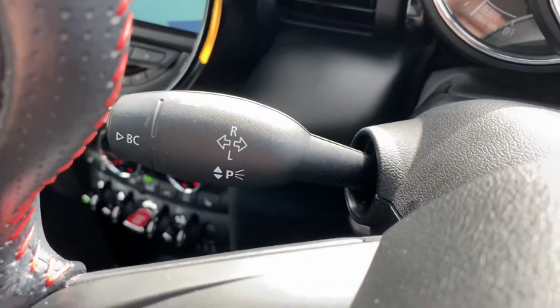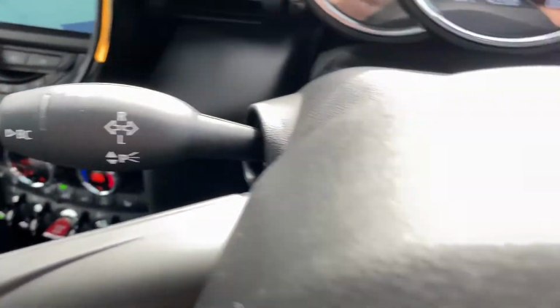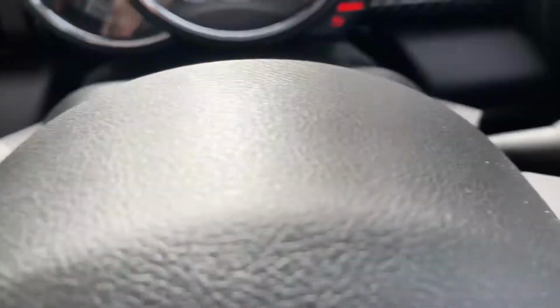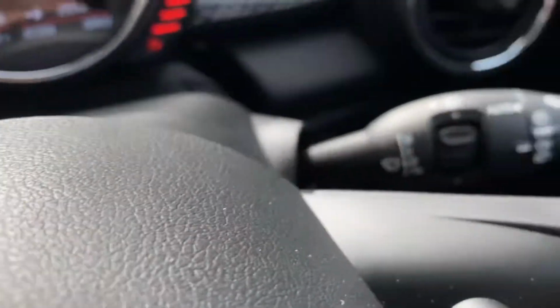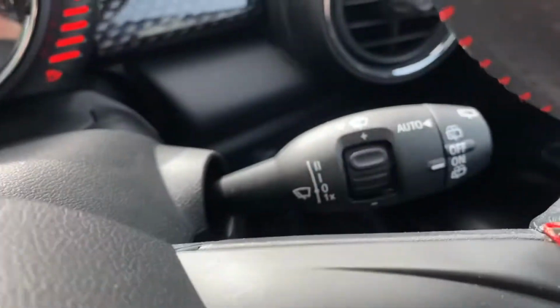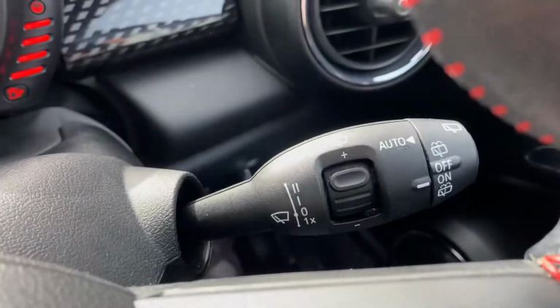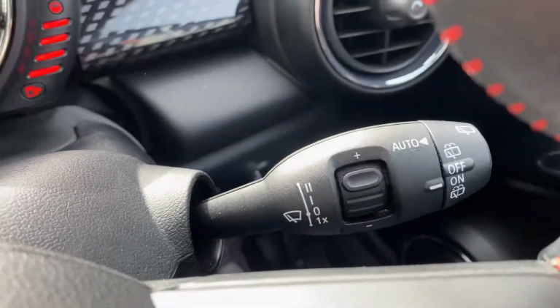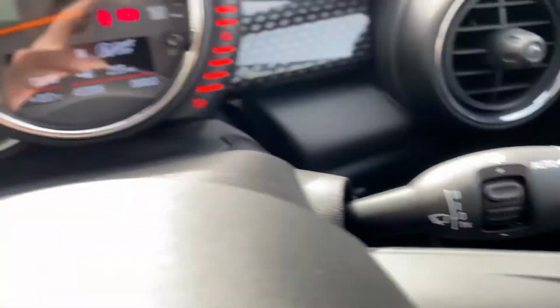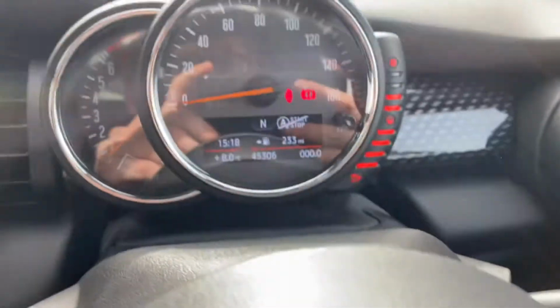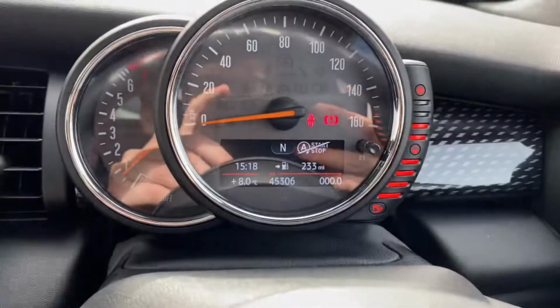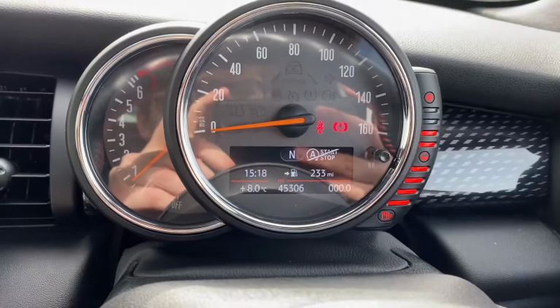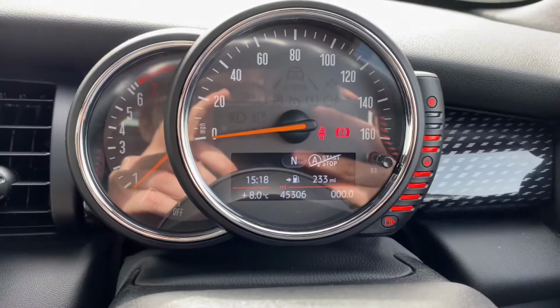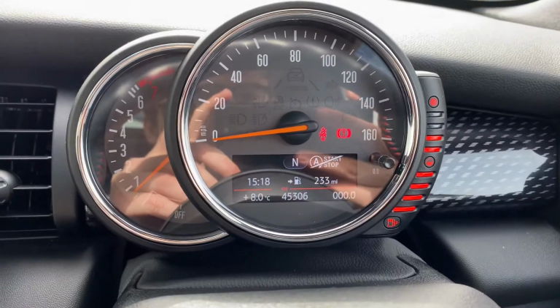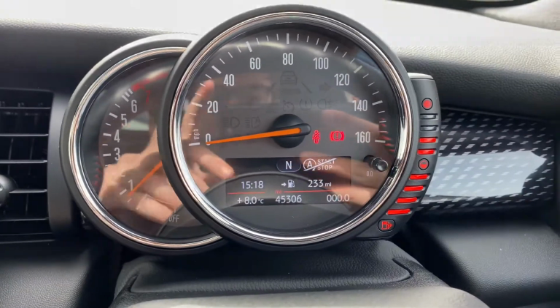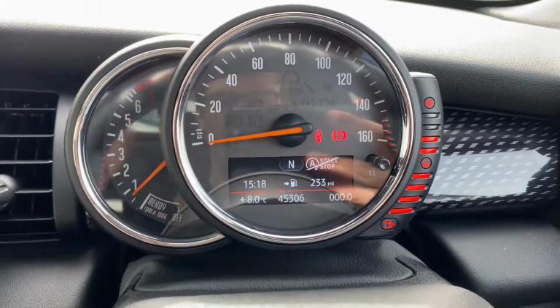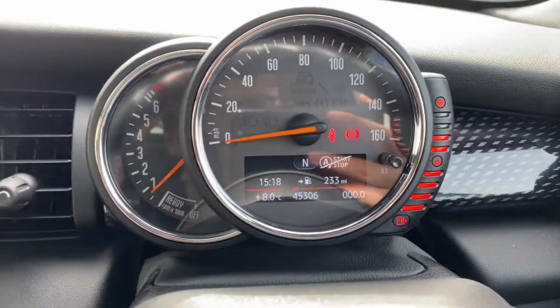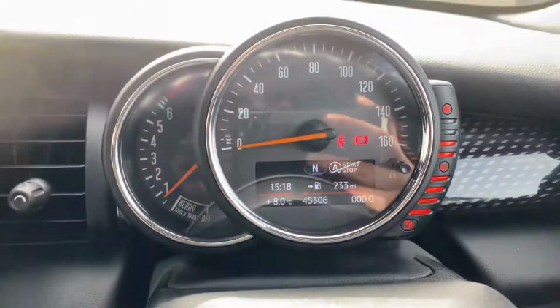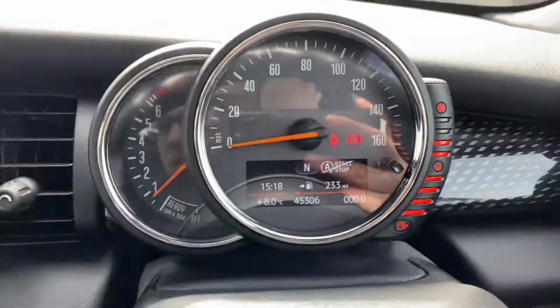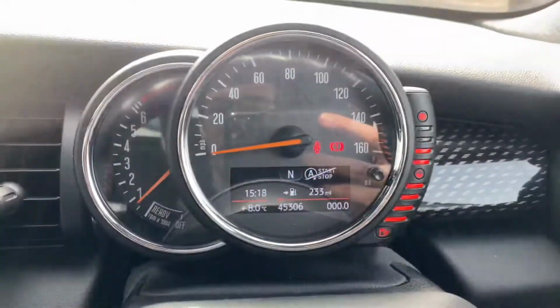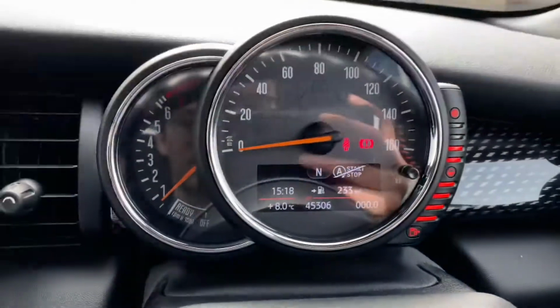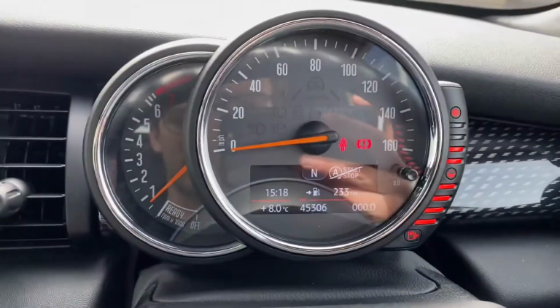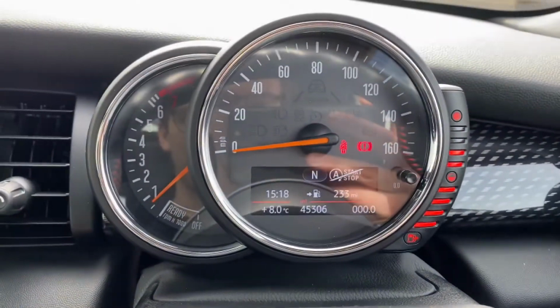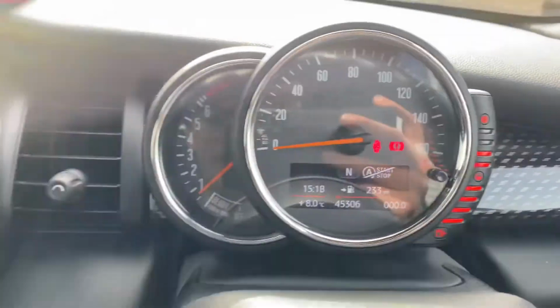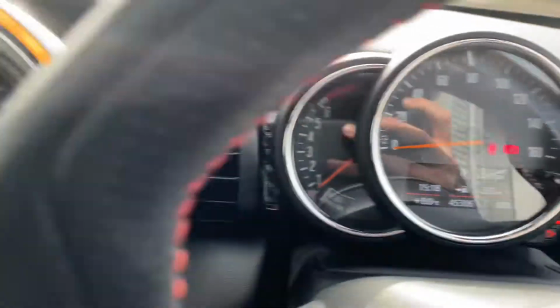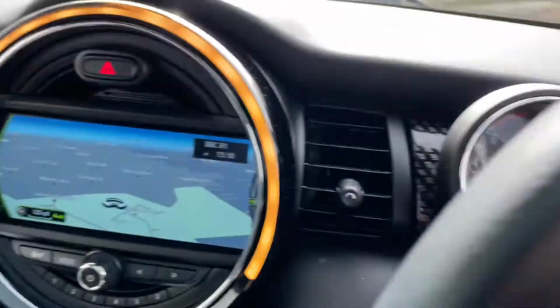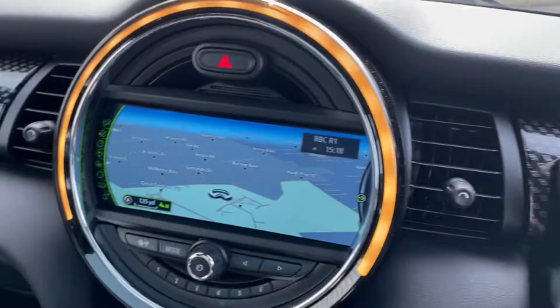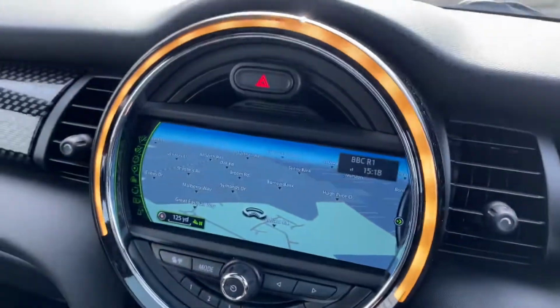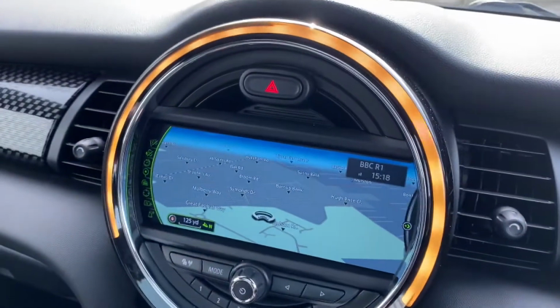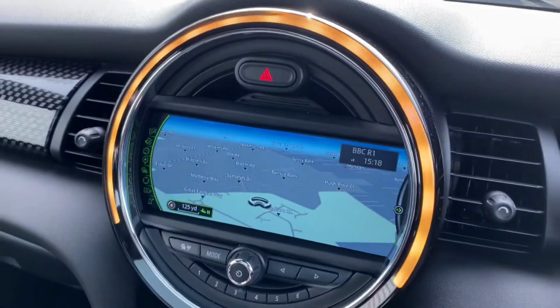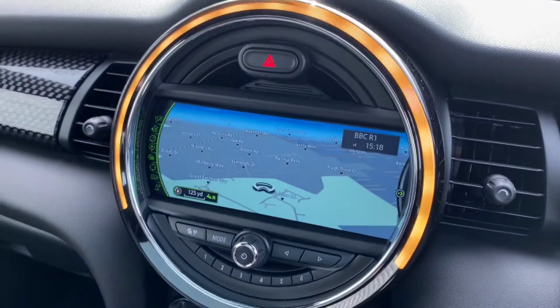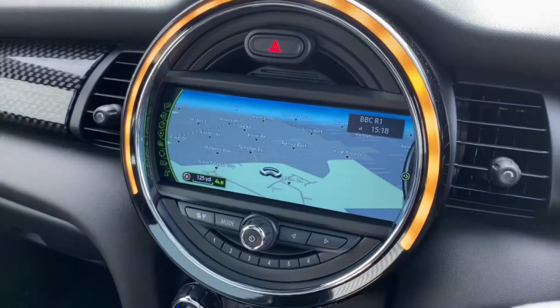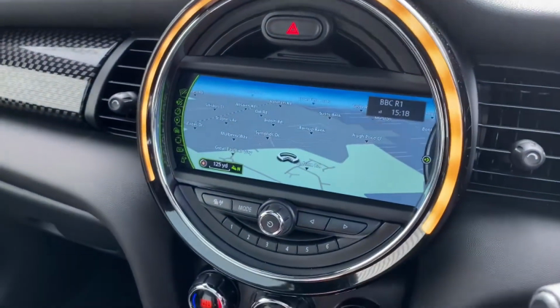Cruise control, trip computer, auto wipers, and you've got your 45,000 miles — this will increase ever so slightly. I'll just go through and show you the iDrive screen and the services.